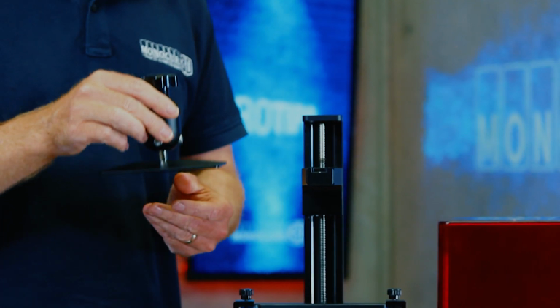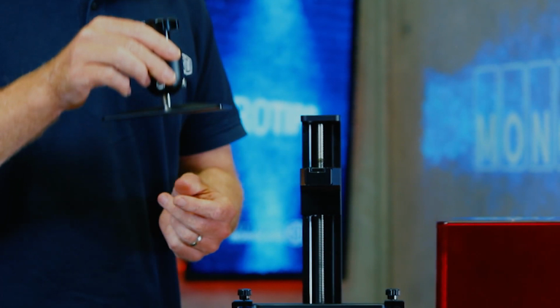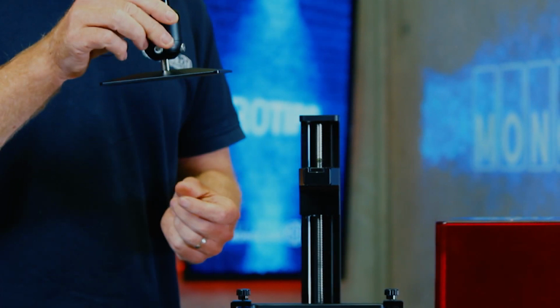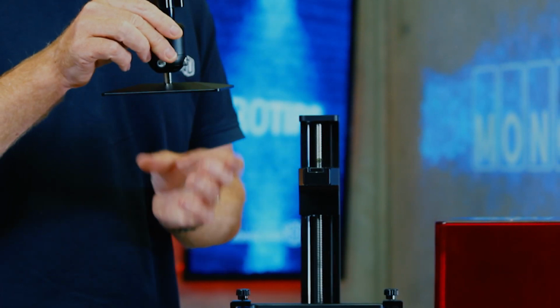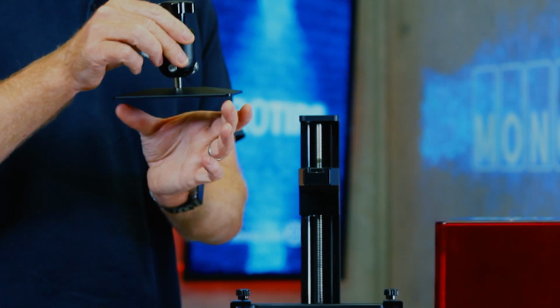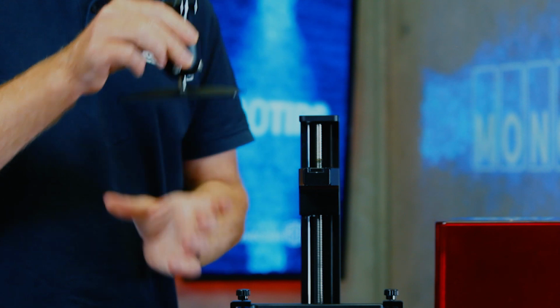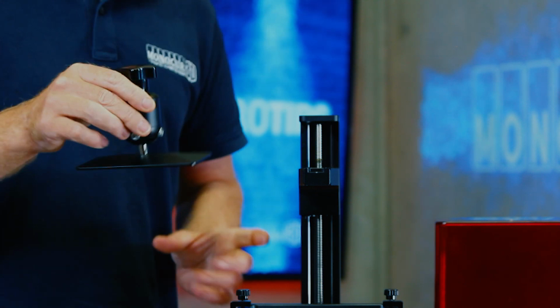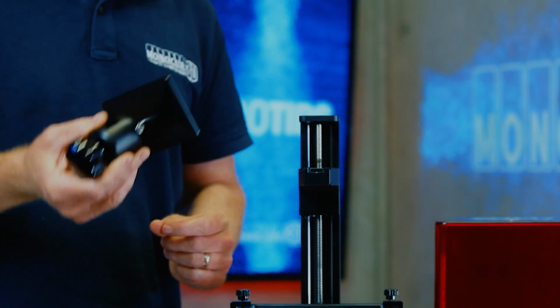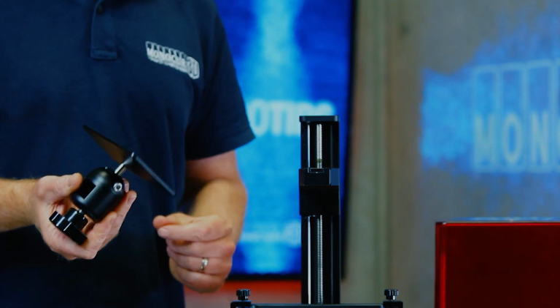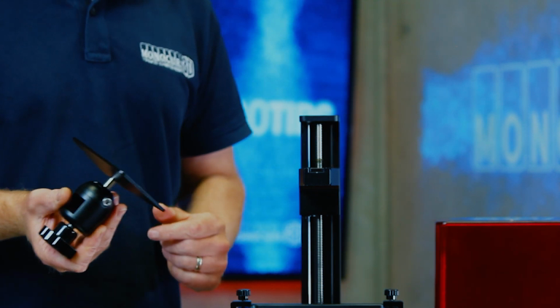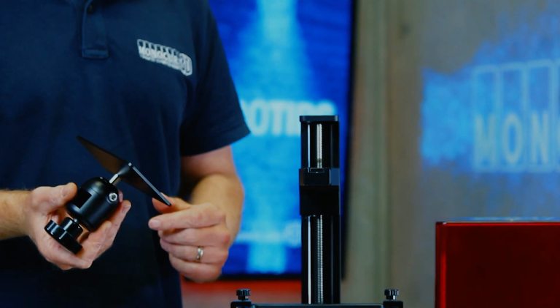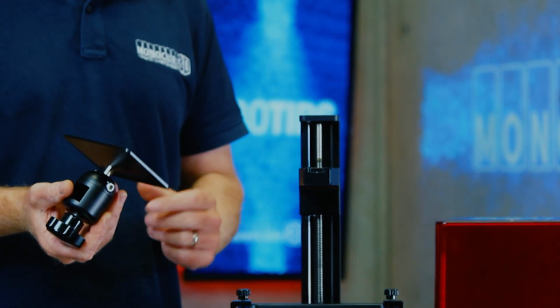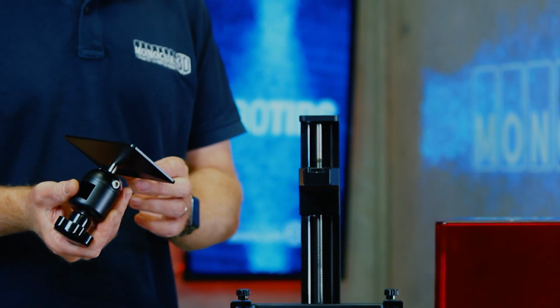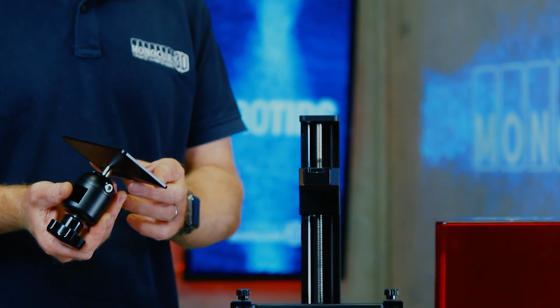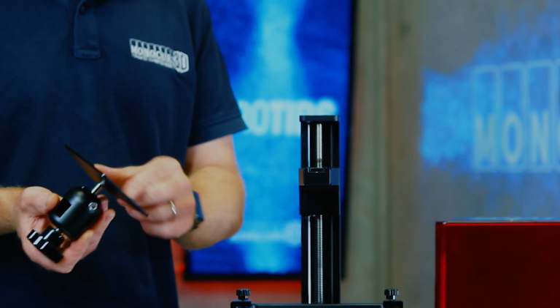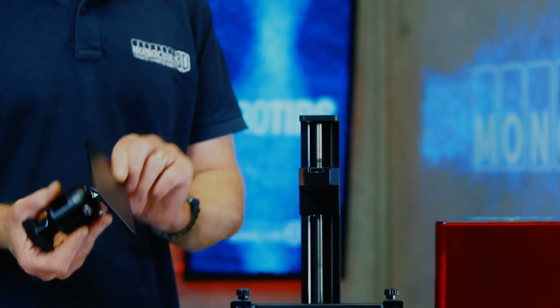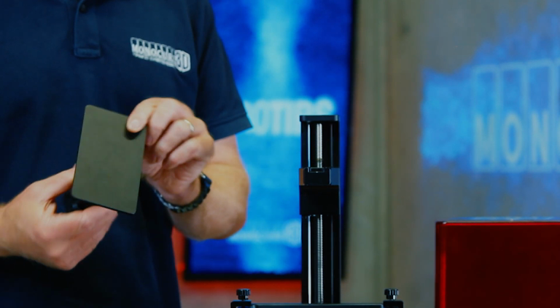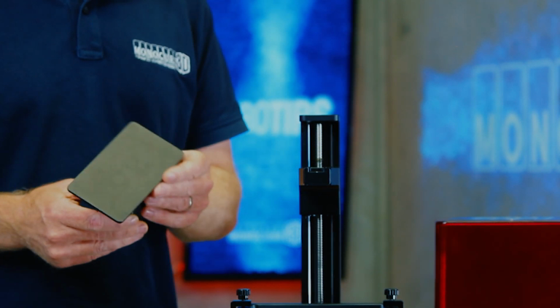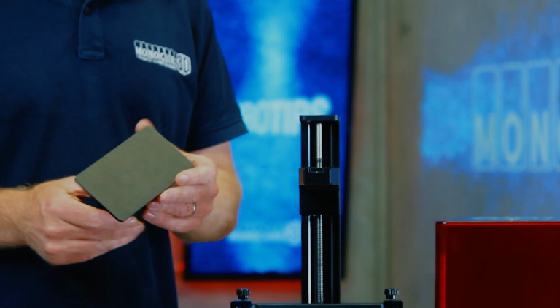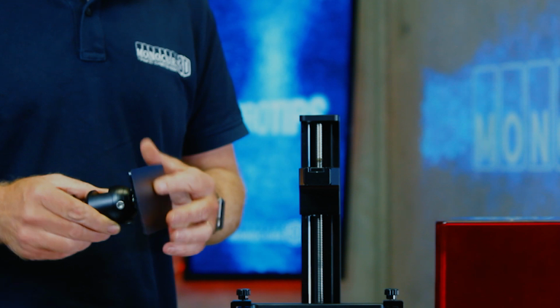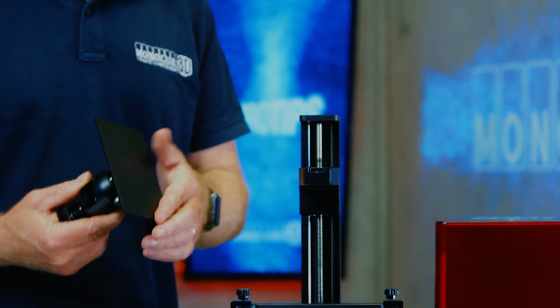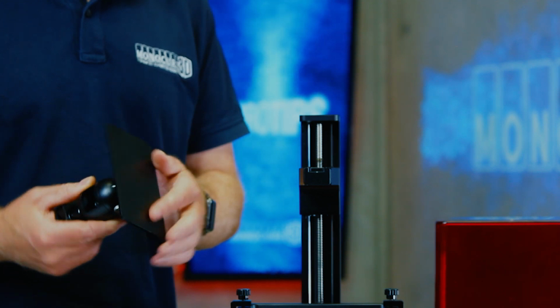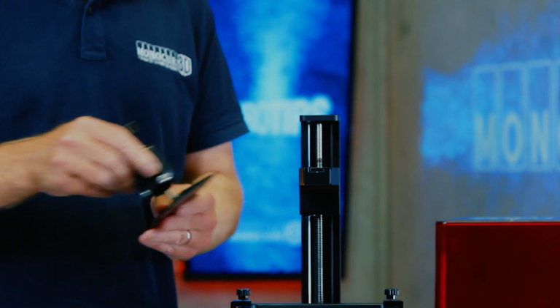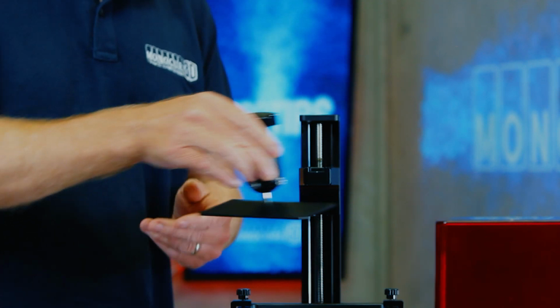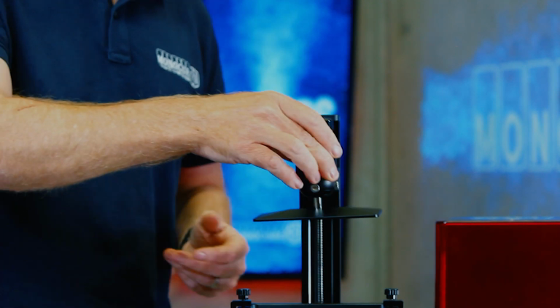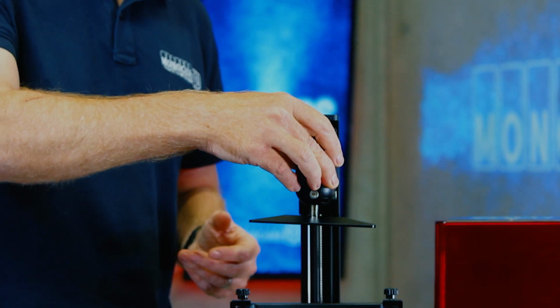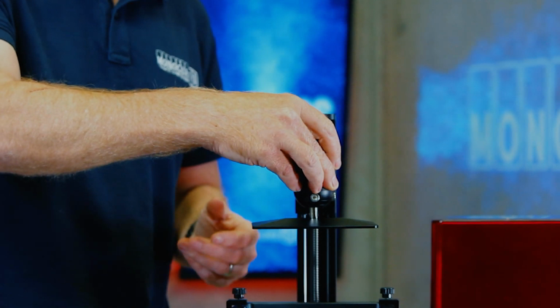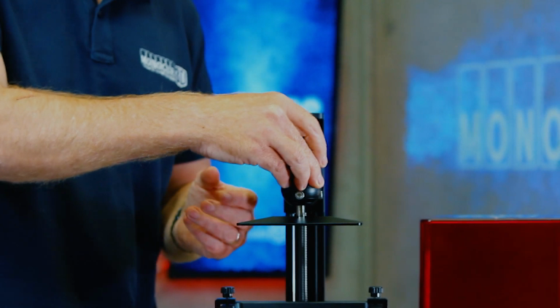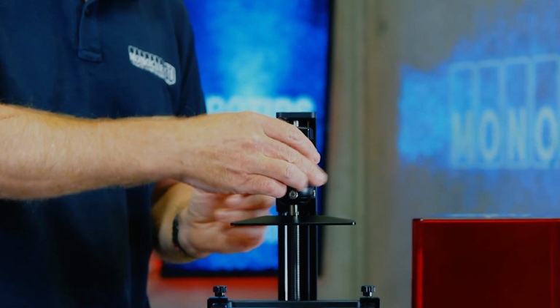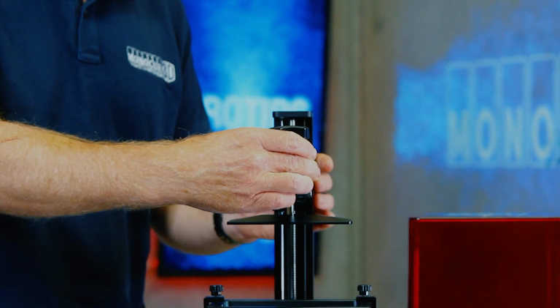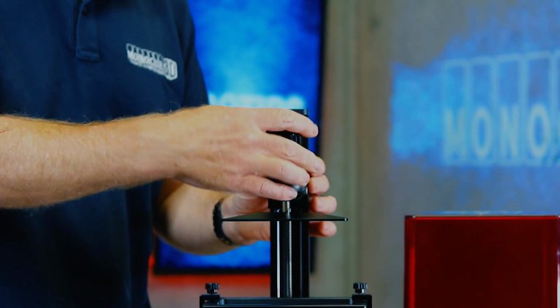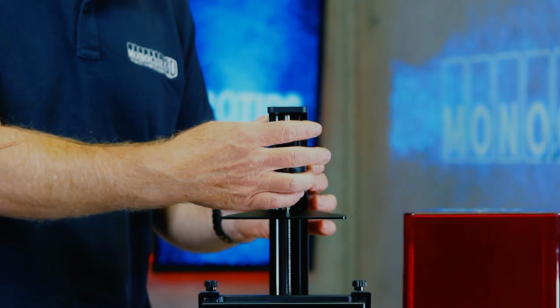The reason we need to level the build plate is that without a proper level you can have problems with the print not sticking to the build plate. Very disappointing when you print for 12 hours and there's nothing stuck to the build plate.